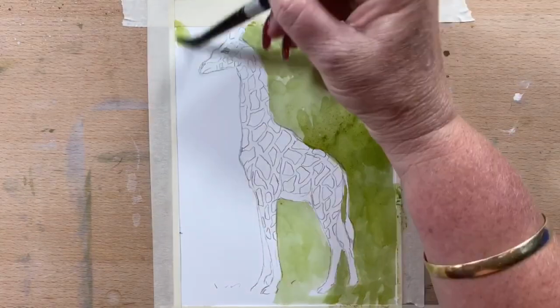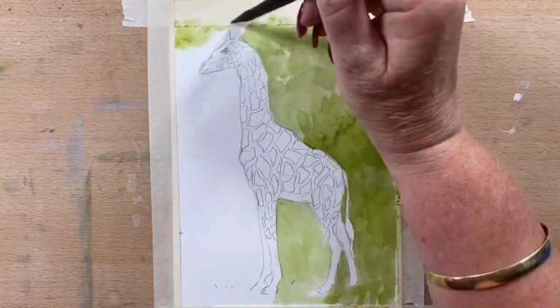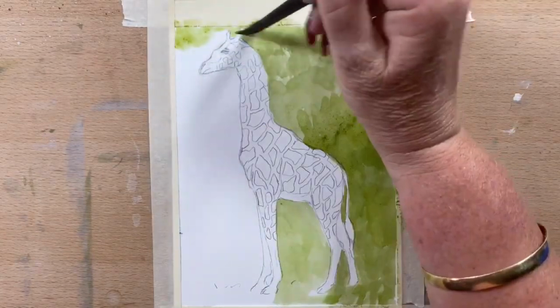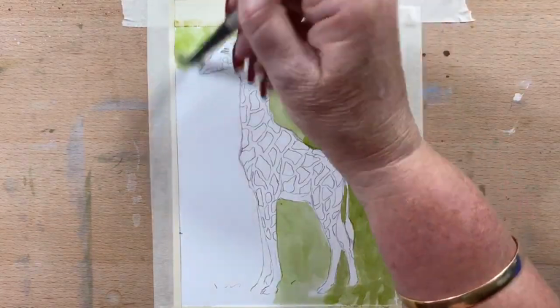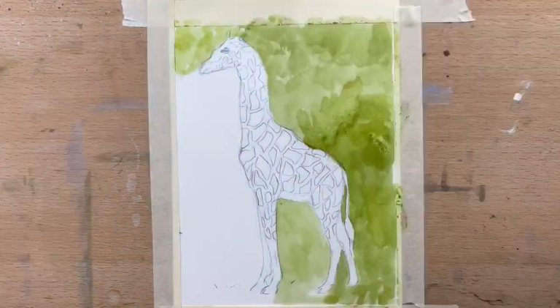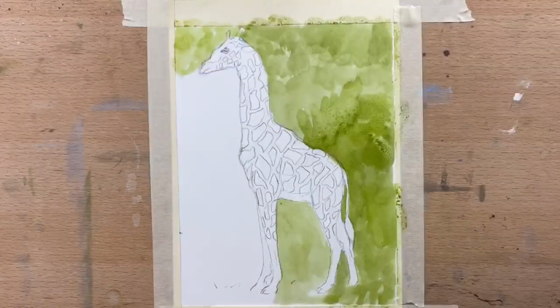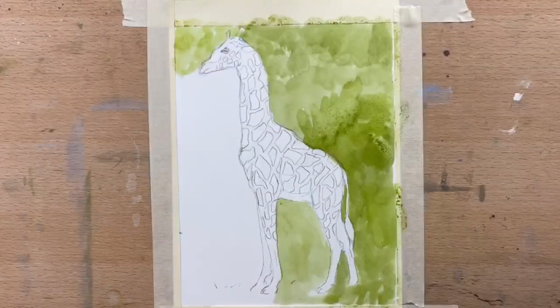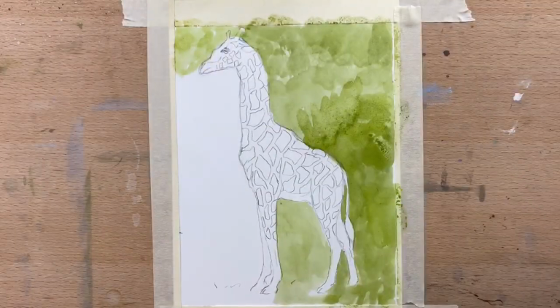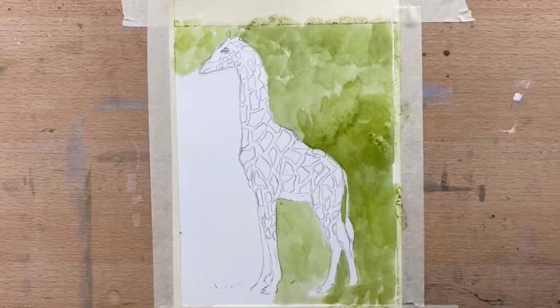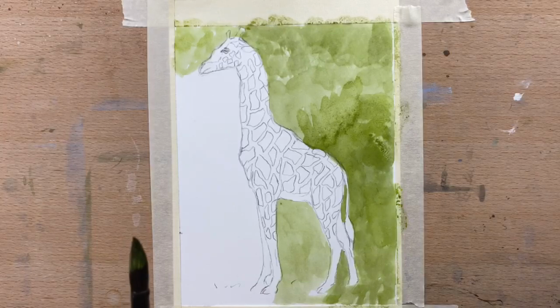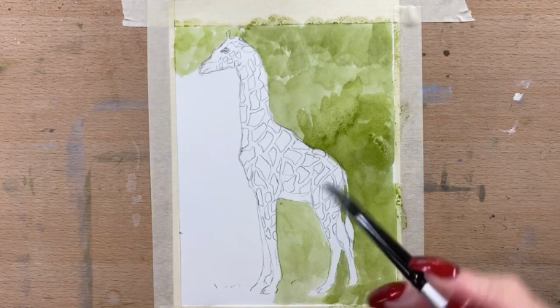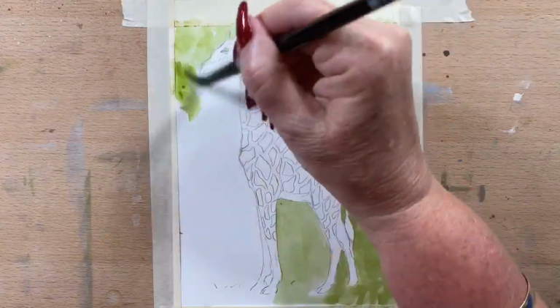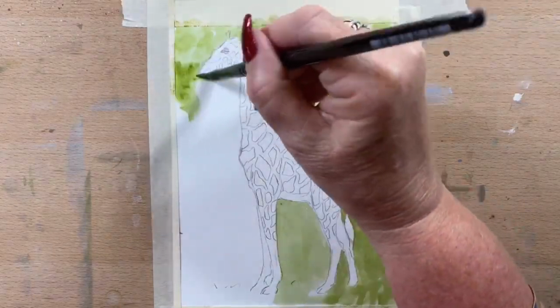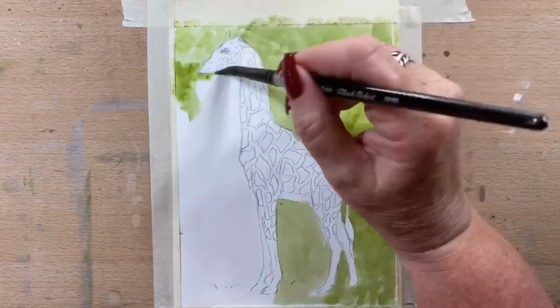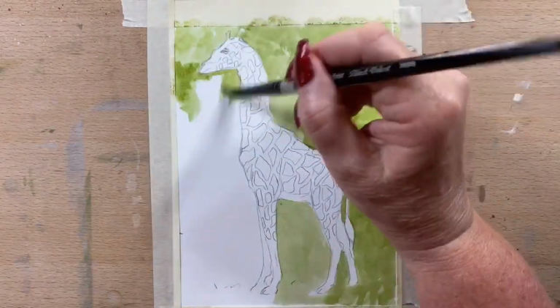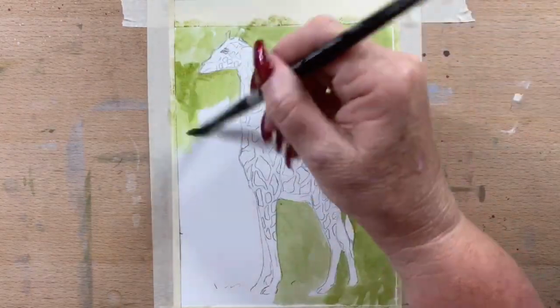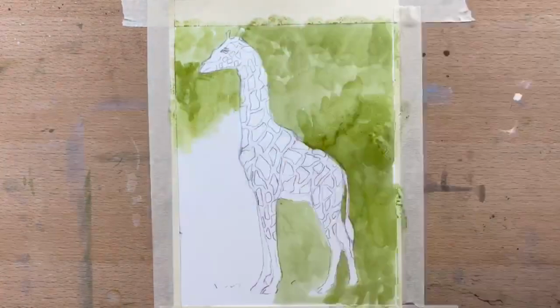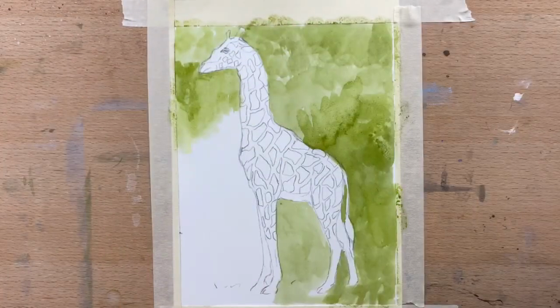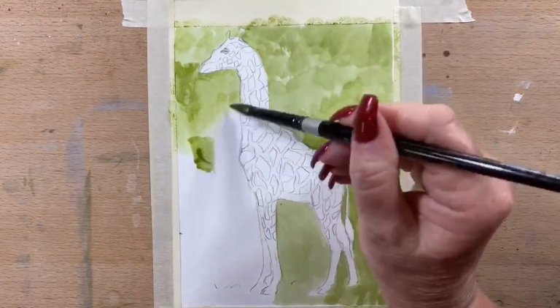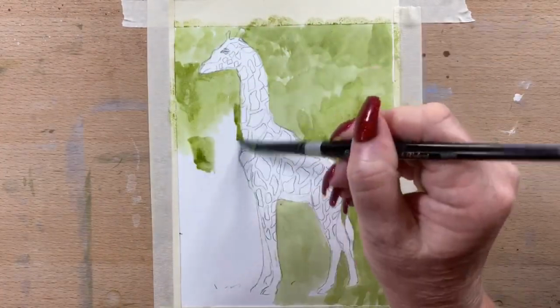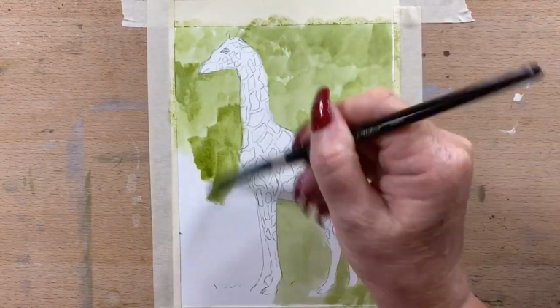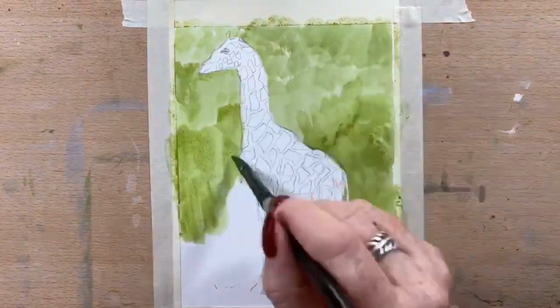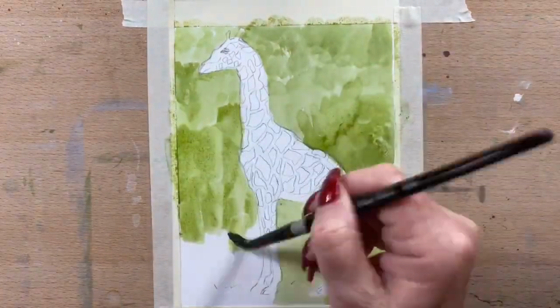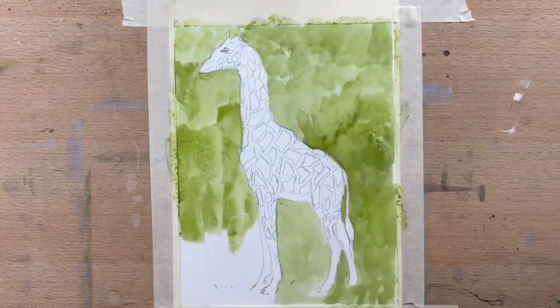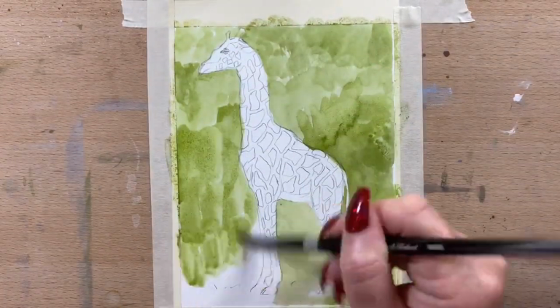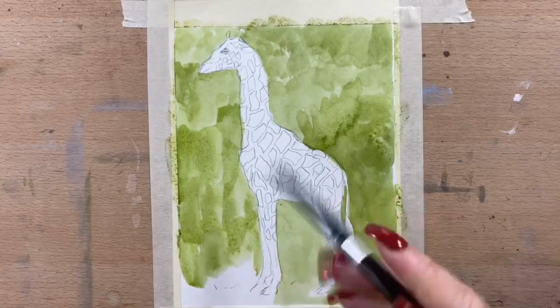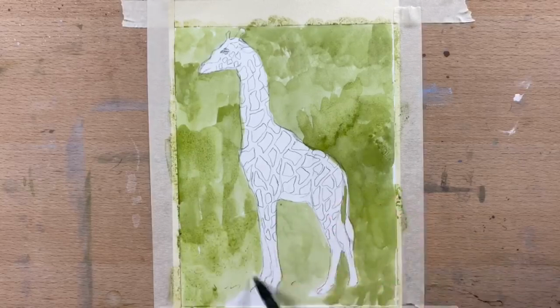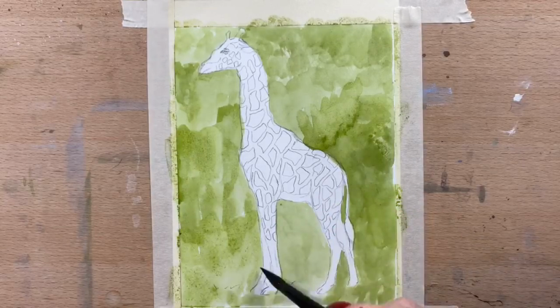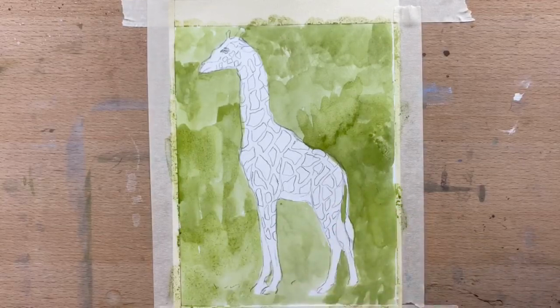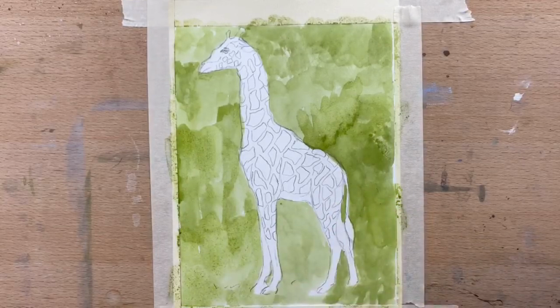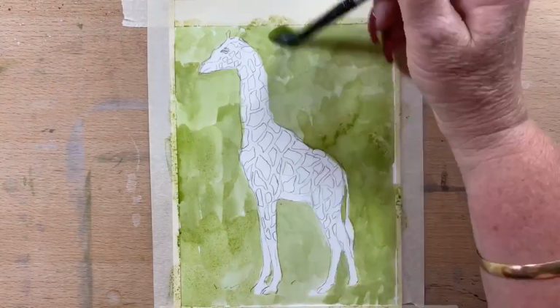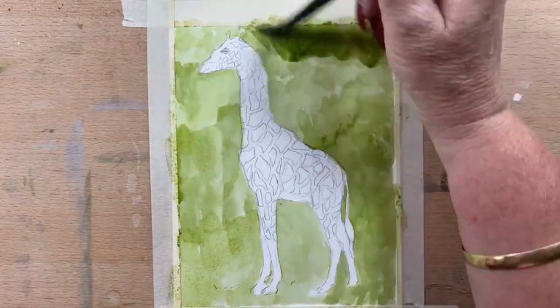So I'm doing this with gouache today. I'm usually pen, pencil or watercolour, but I felt like trying something different again today. So gouache it is.